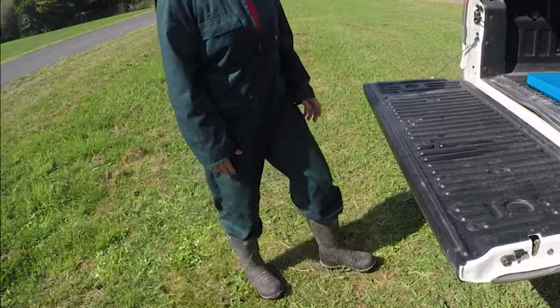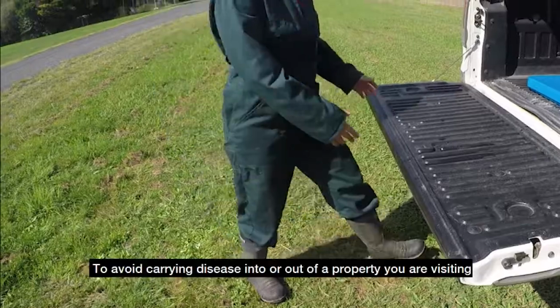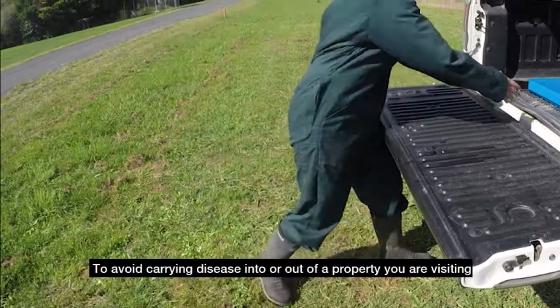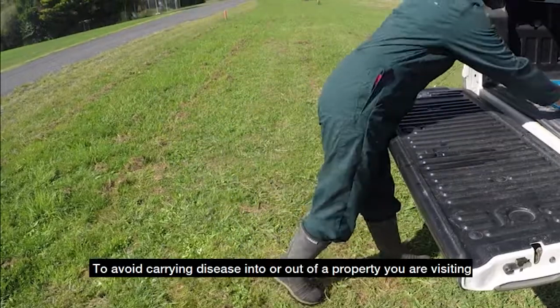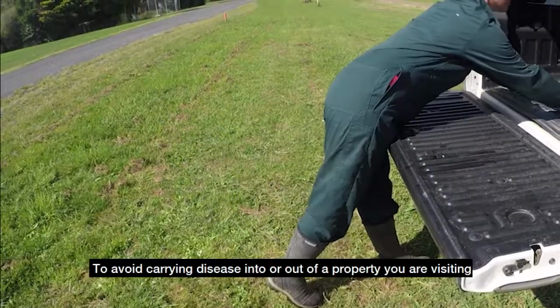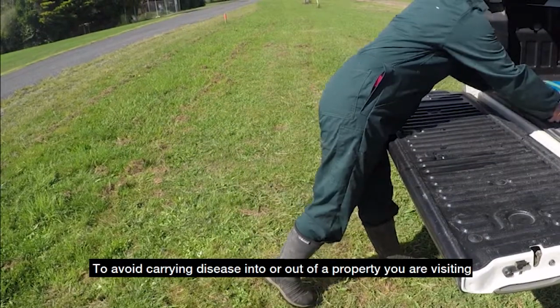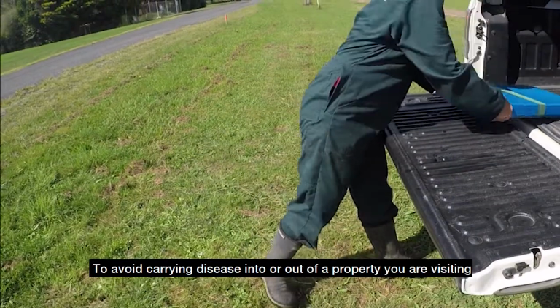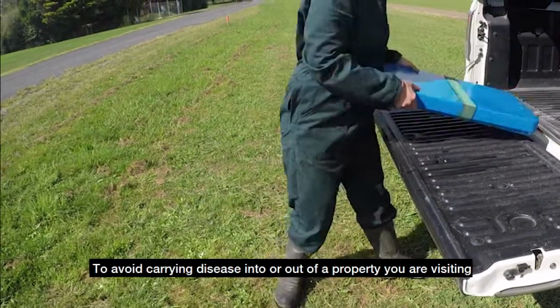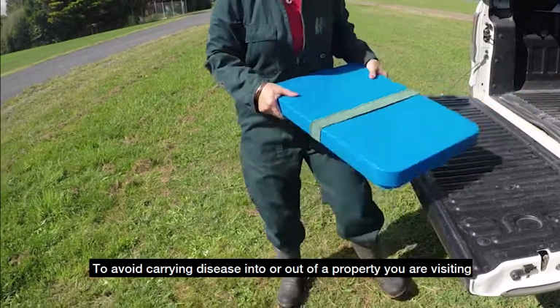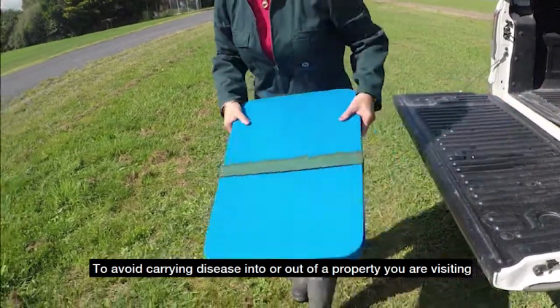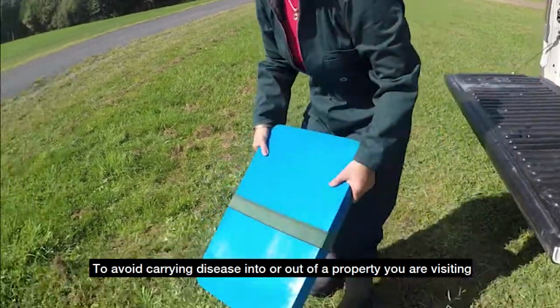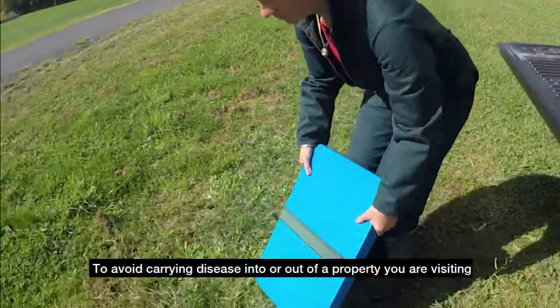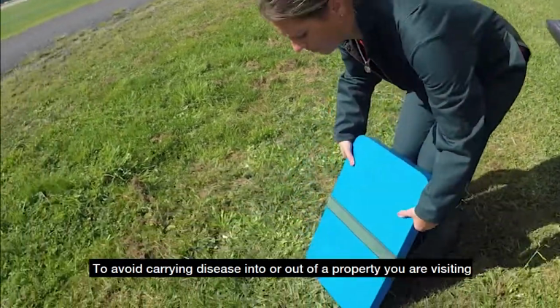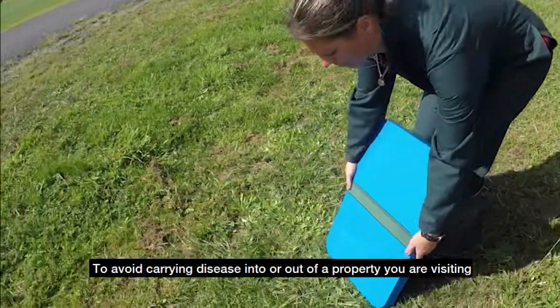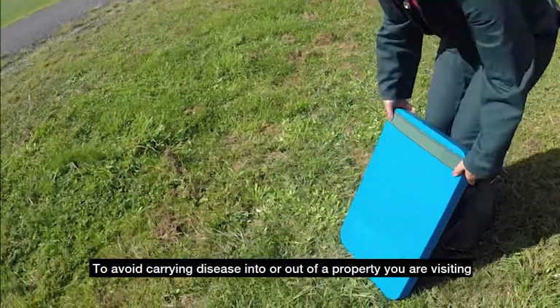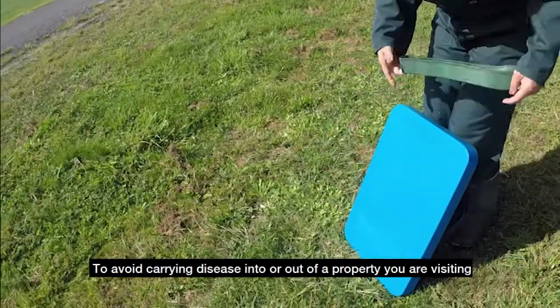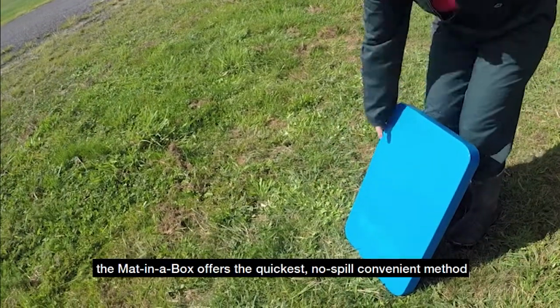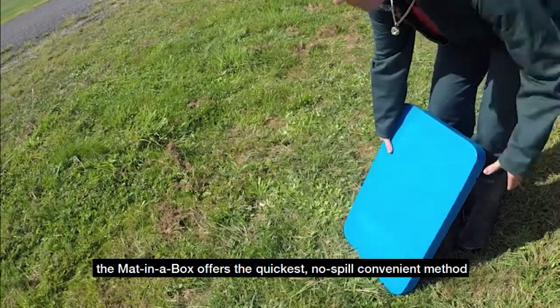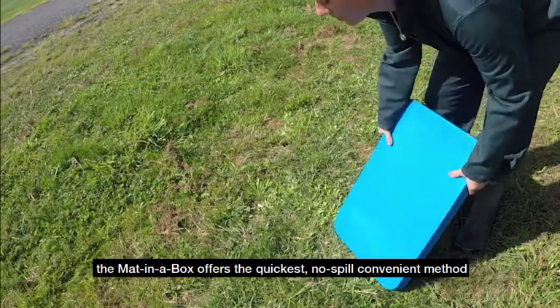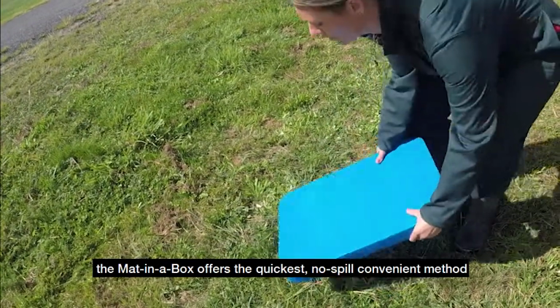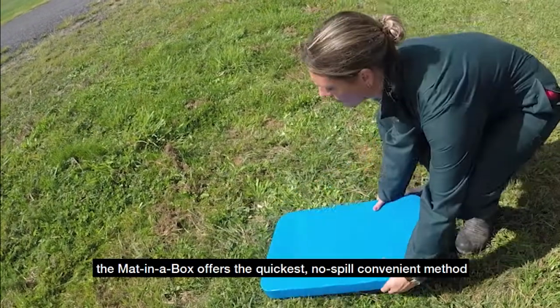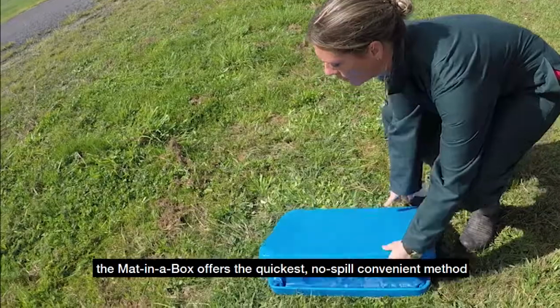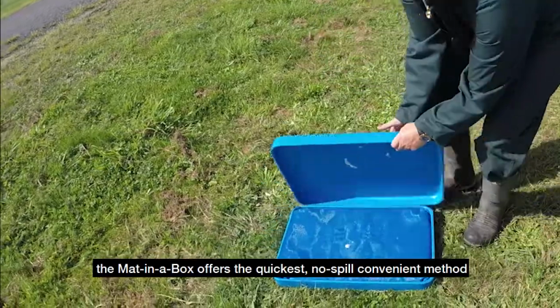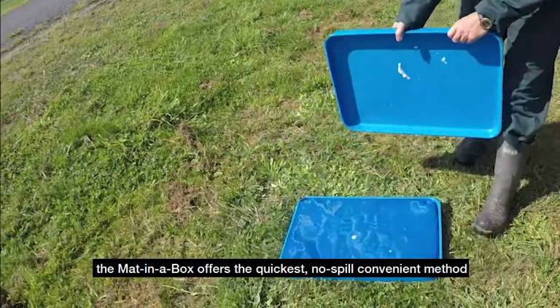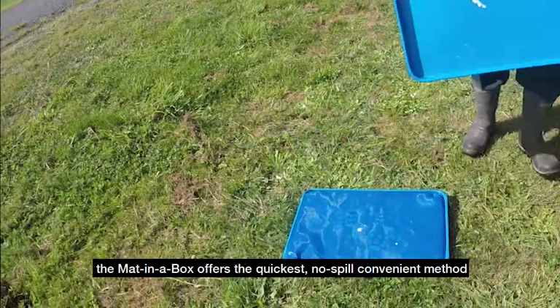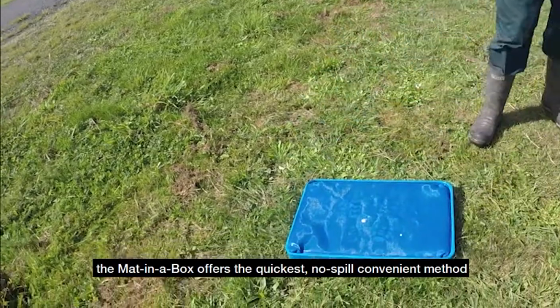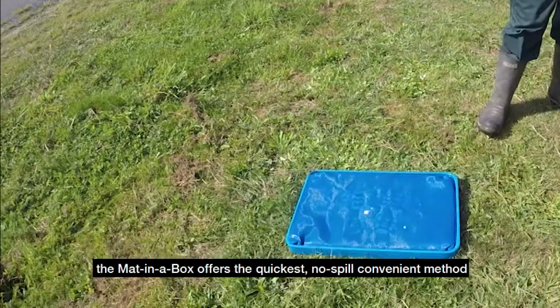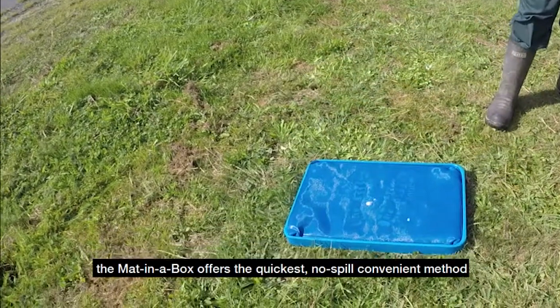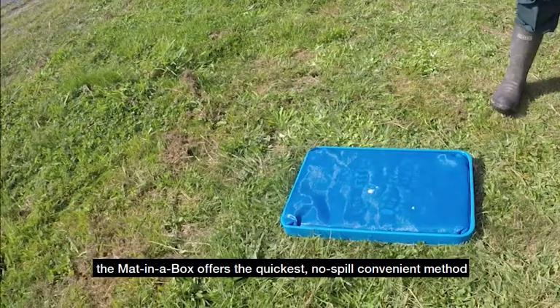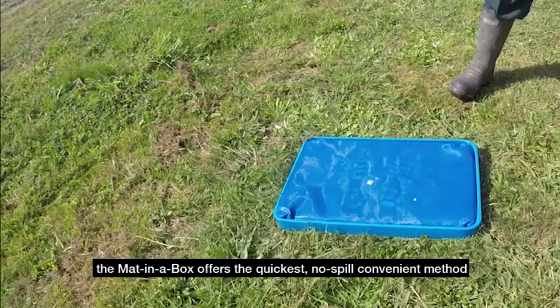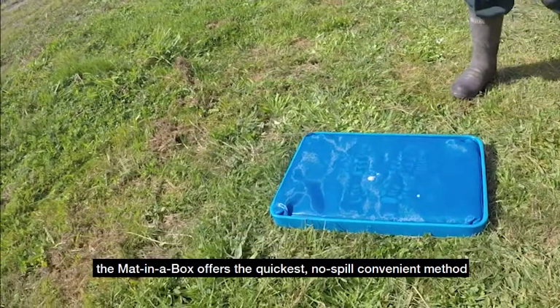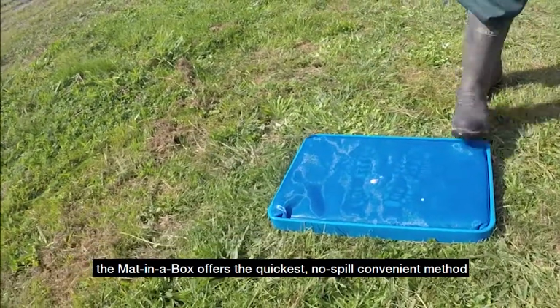To avoid carrying disease into or out of a property you are visiting, the mat in a box offers the quickest, no-spill convenient method.